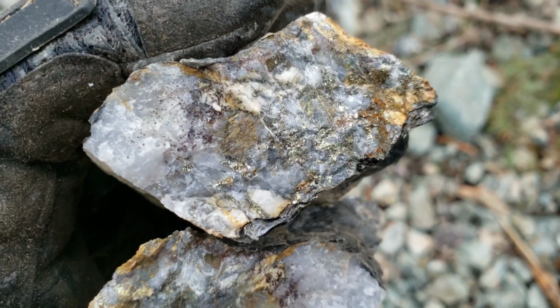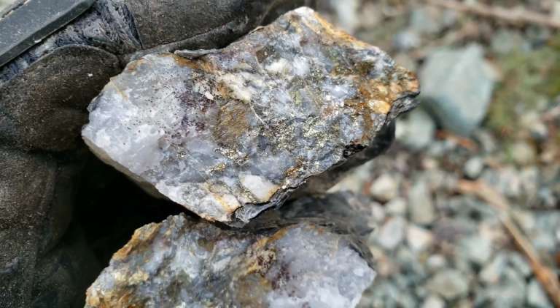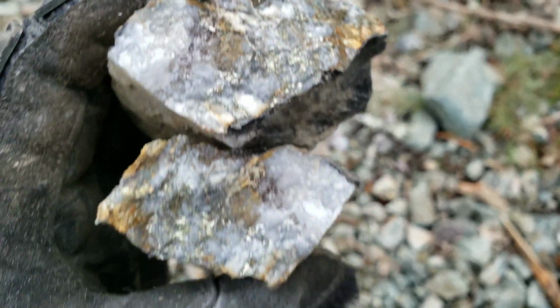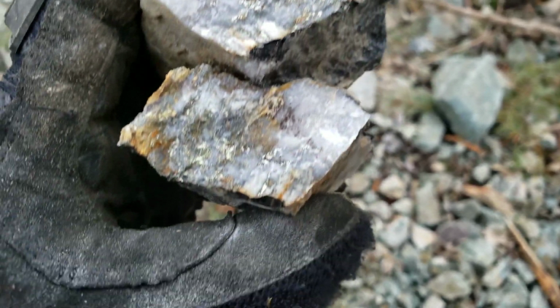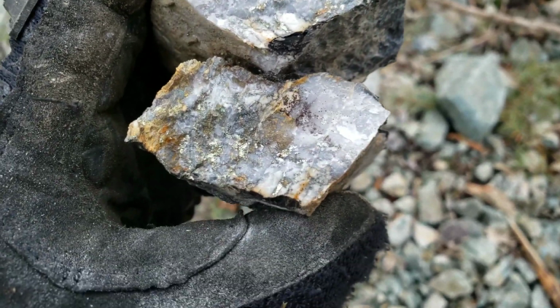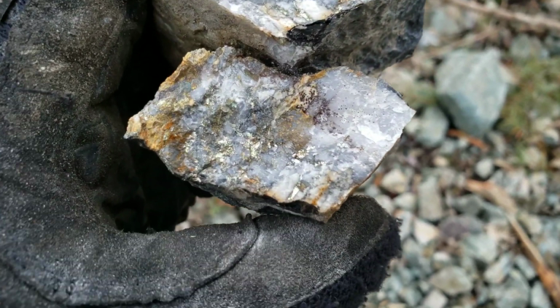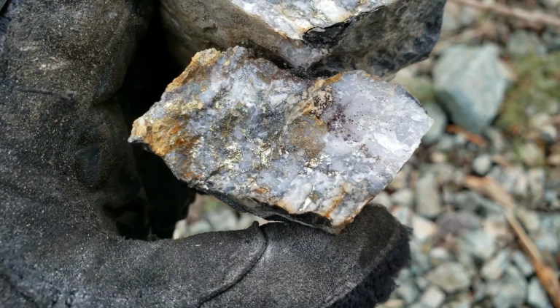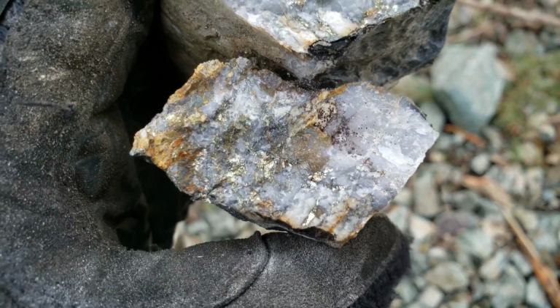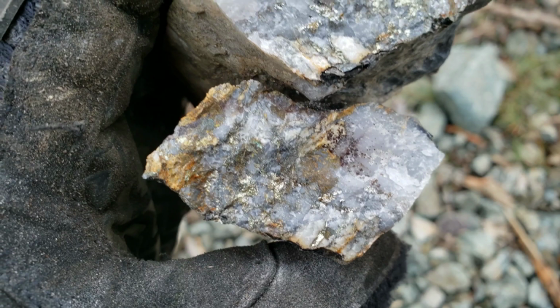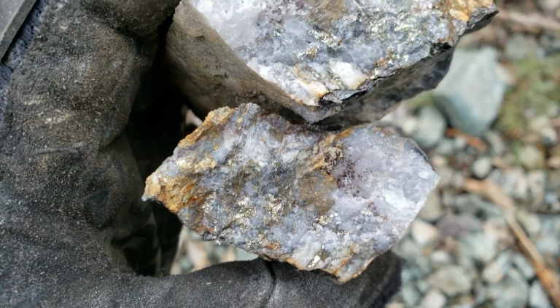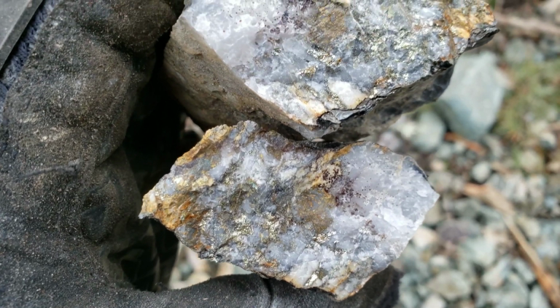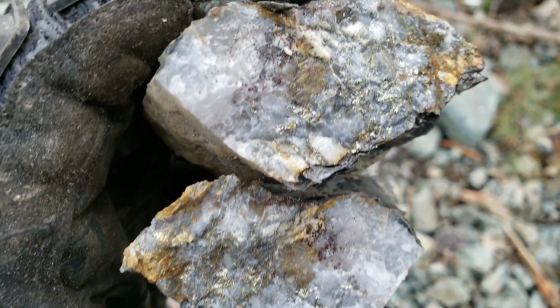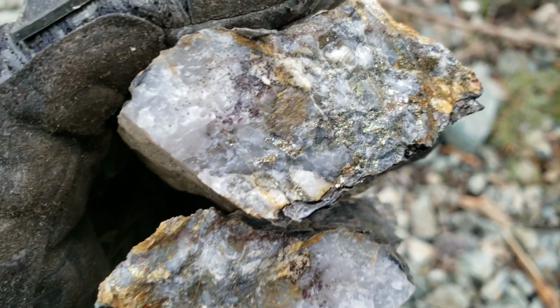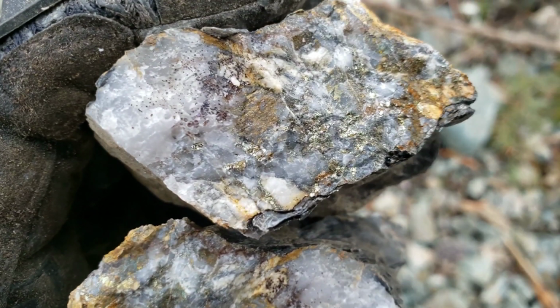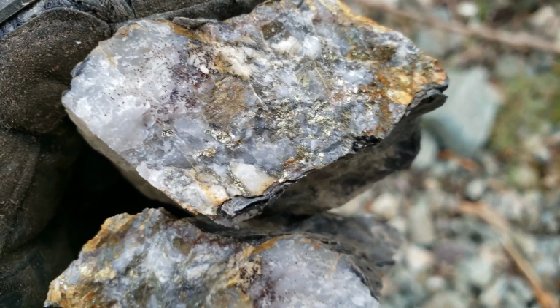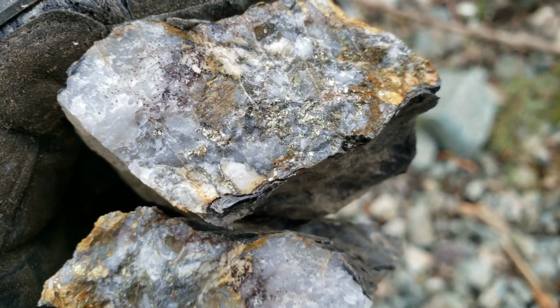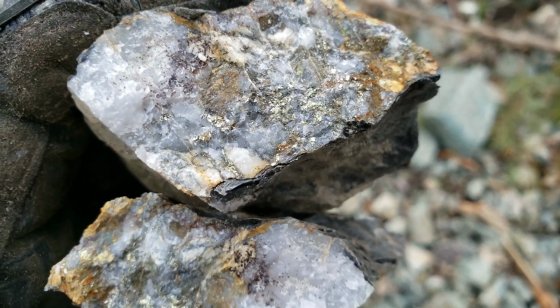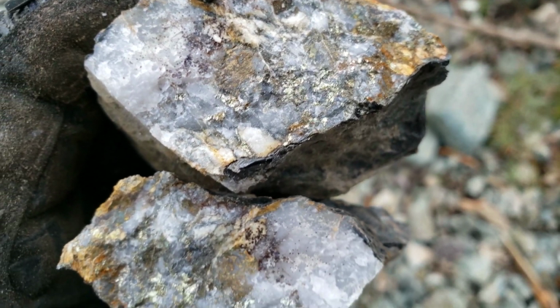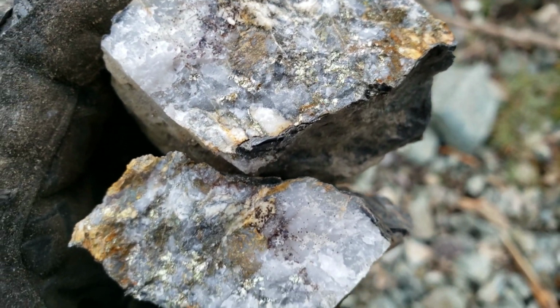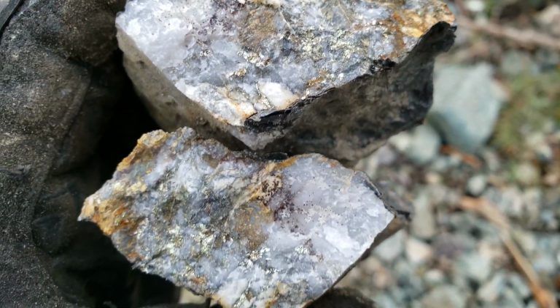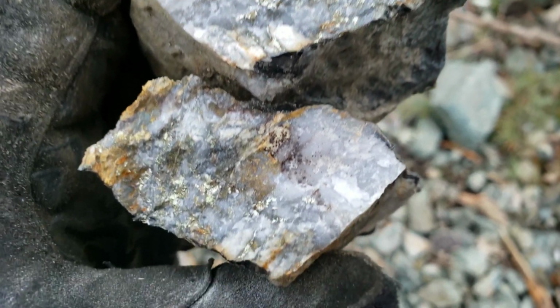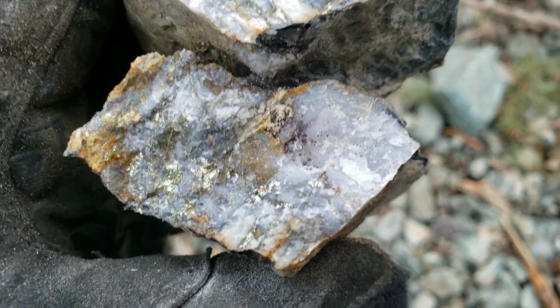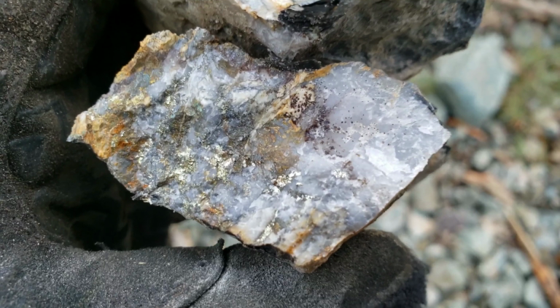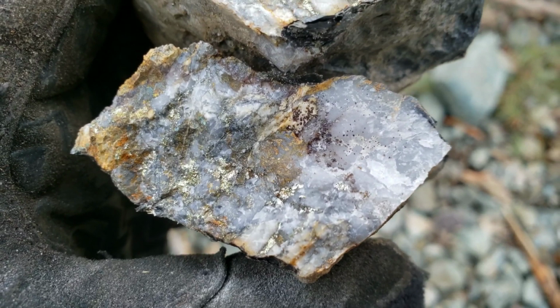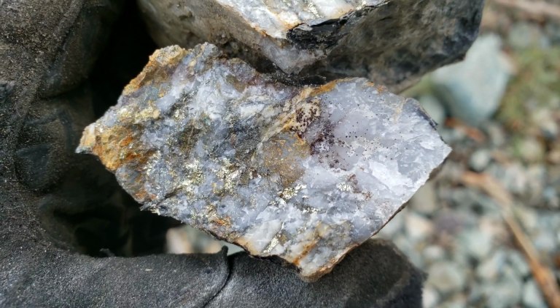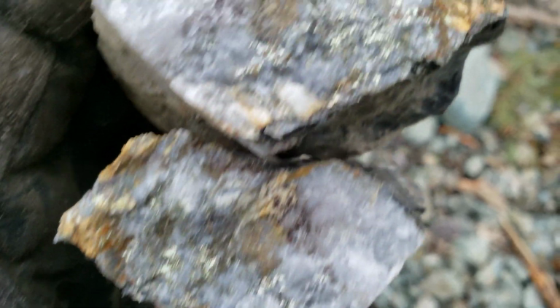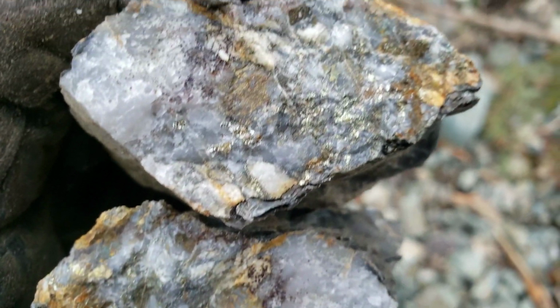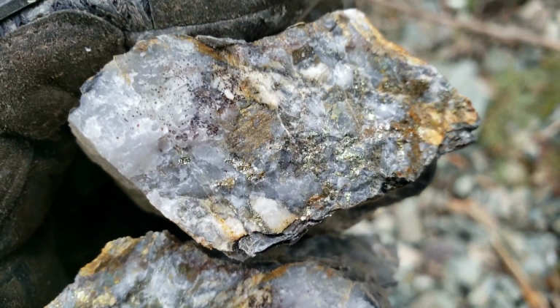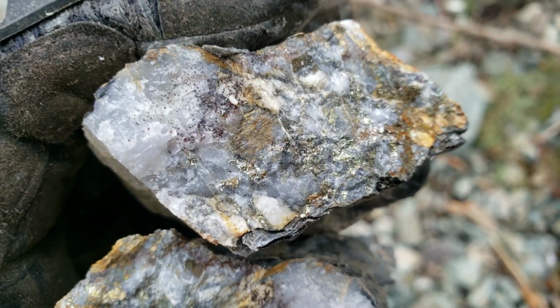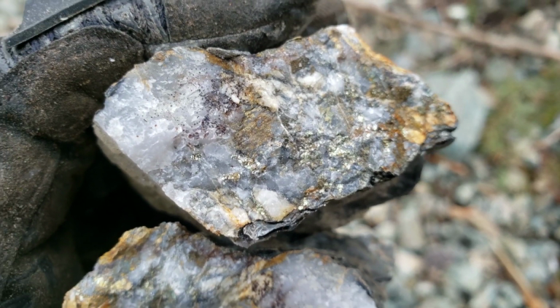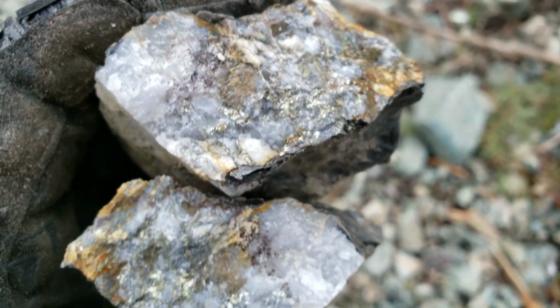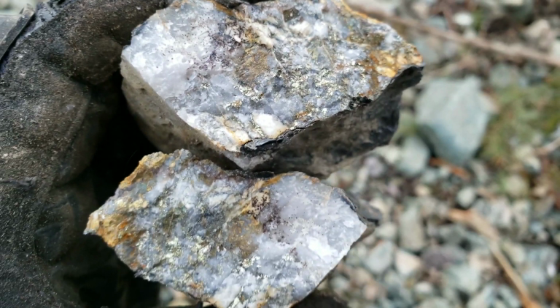Hammered that guy open. Got pyrite, minor chalcopyrite. Nothing crazy though.